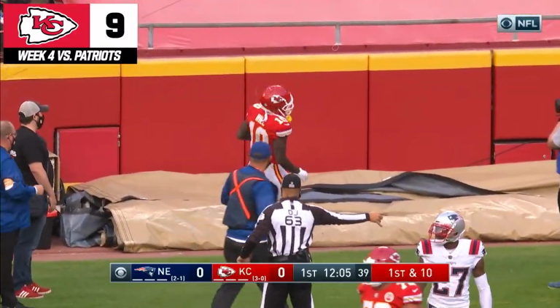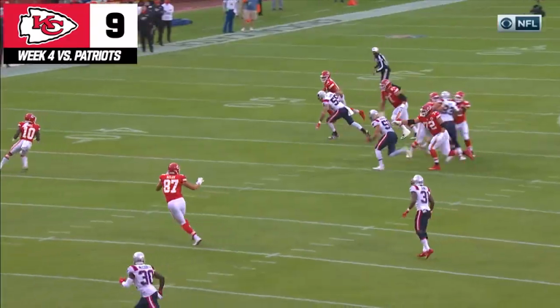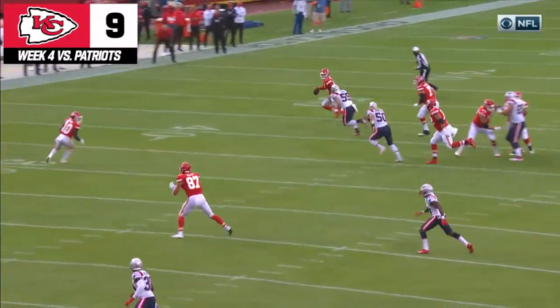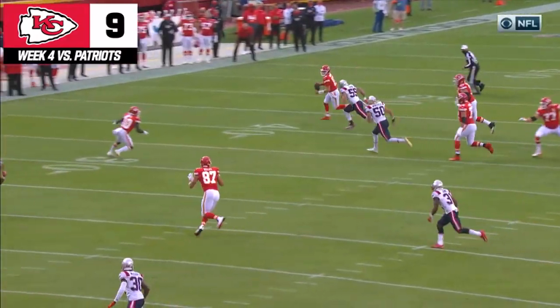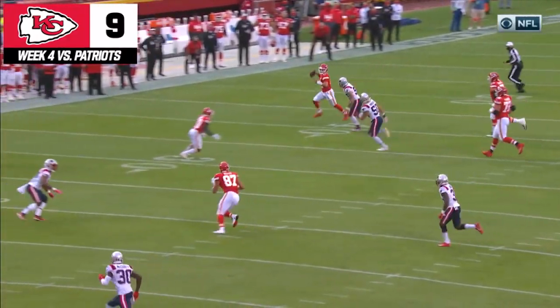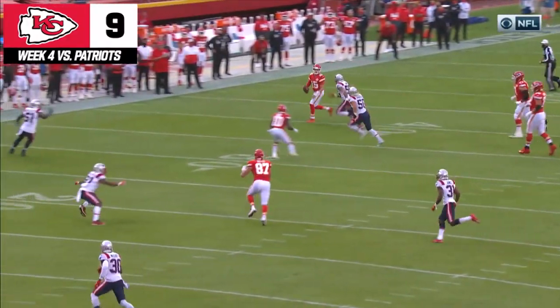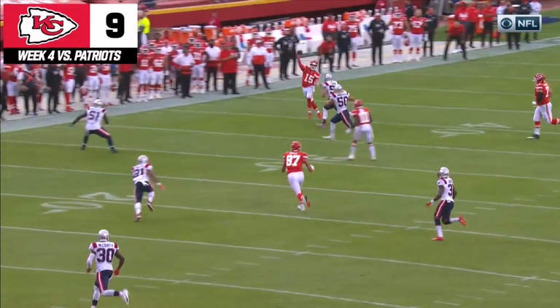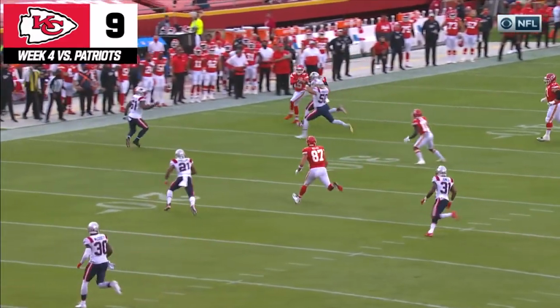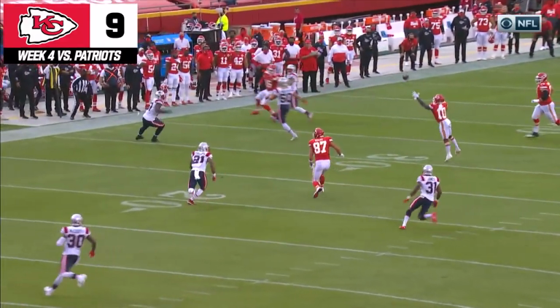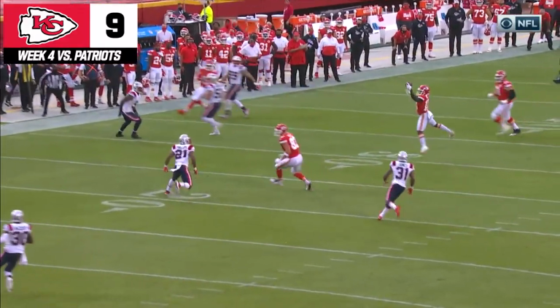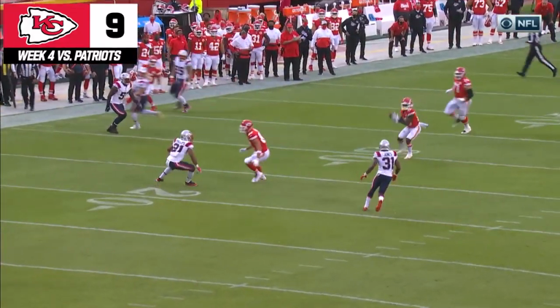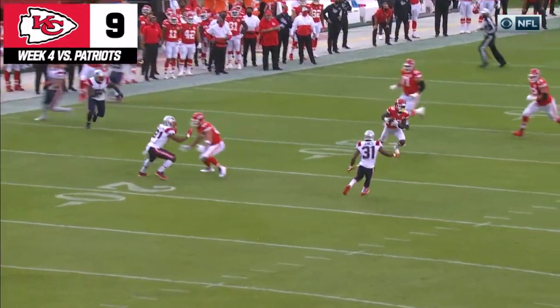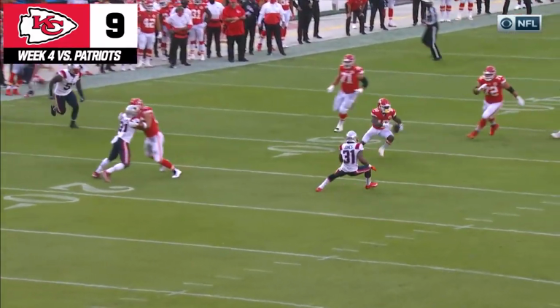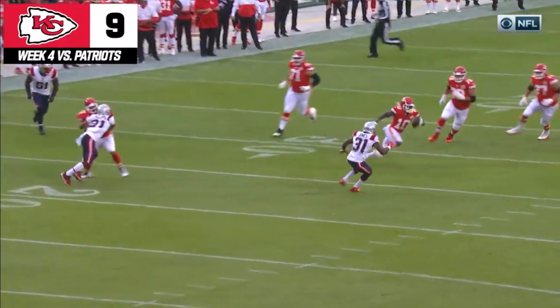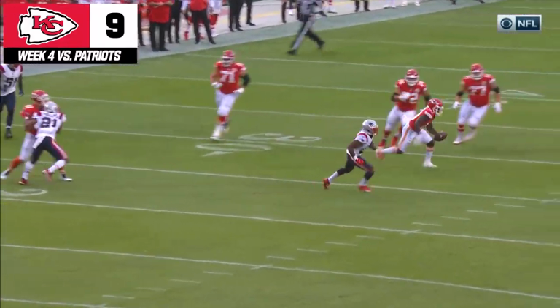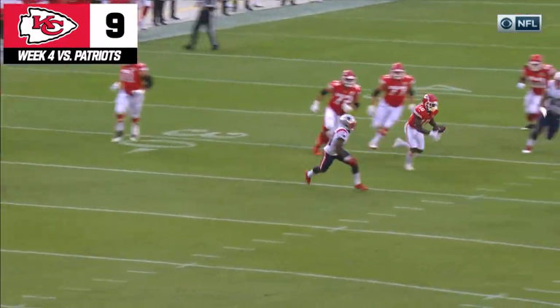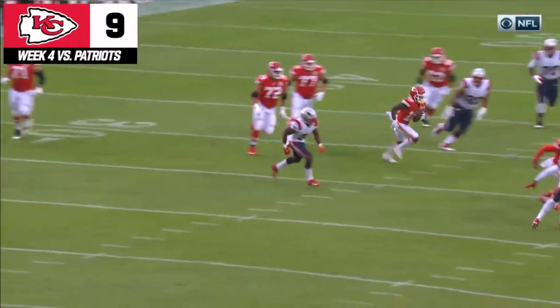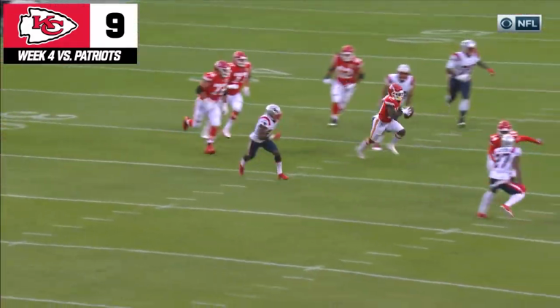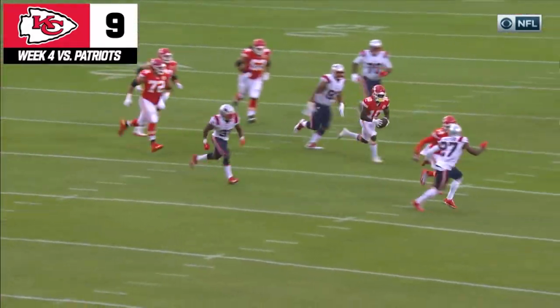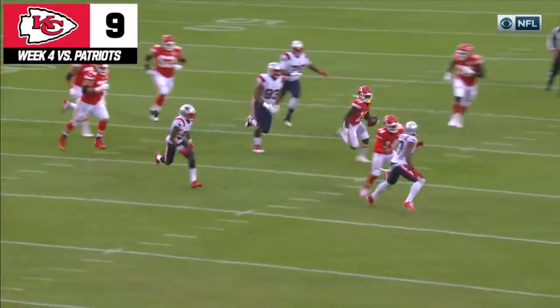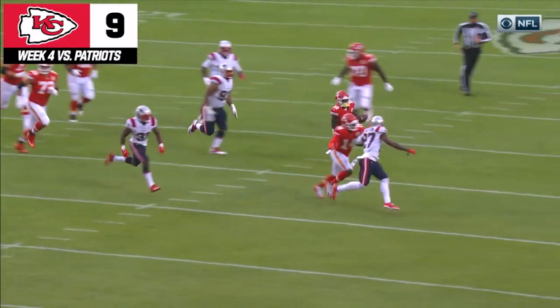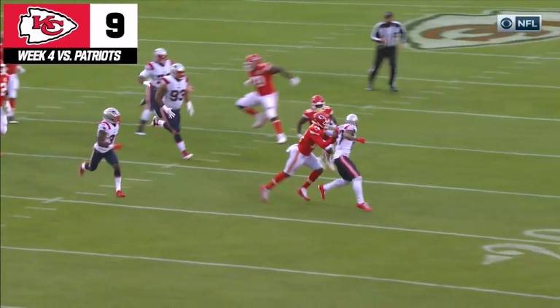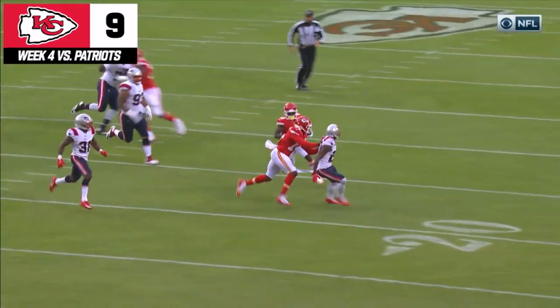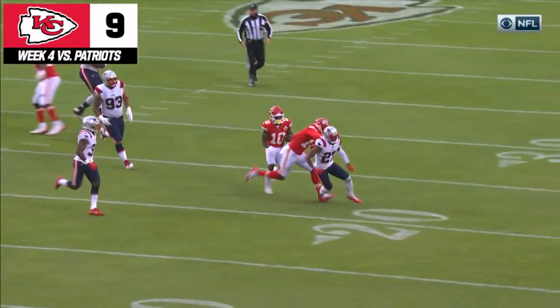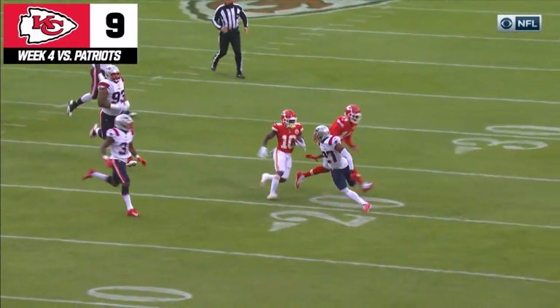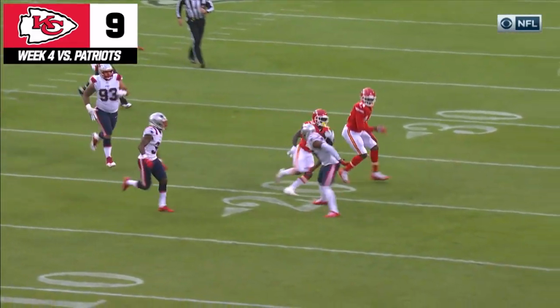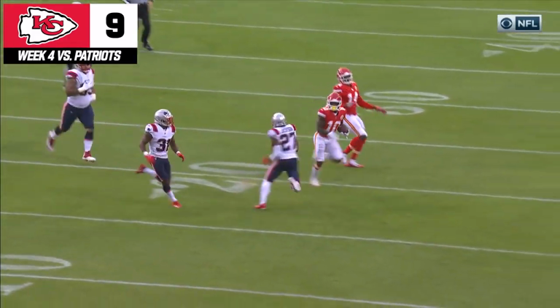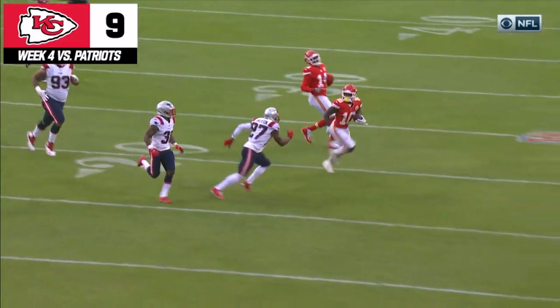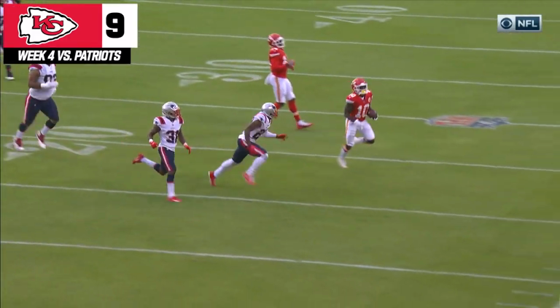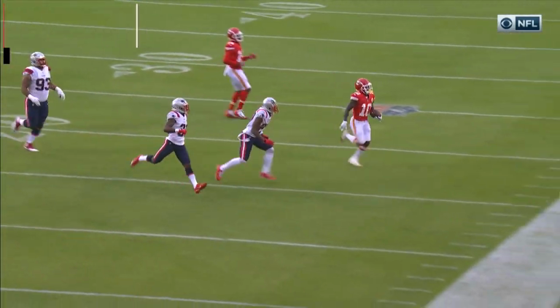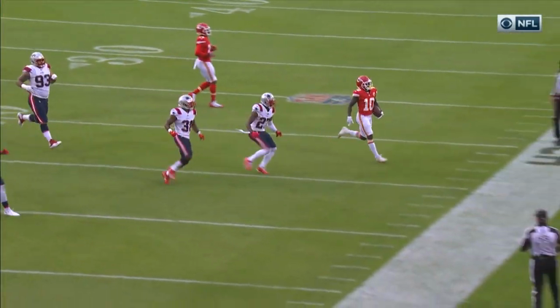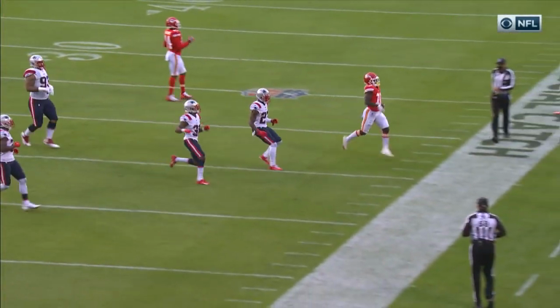This is Patrick Mahomes' special. I'm looking right. Oh, look at that. I'll just throw it back over here and give it to the guy who's the fastest in the NFL, and then he's just going to go ahead and use his speed and make it look simple.